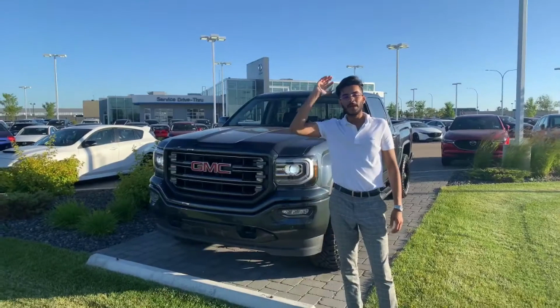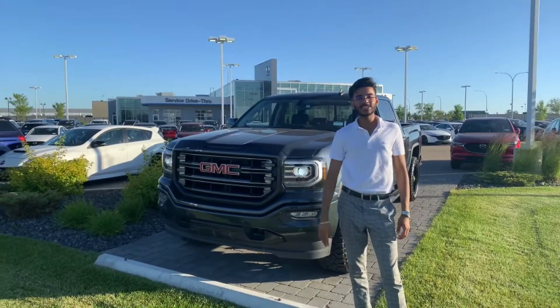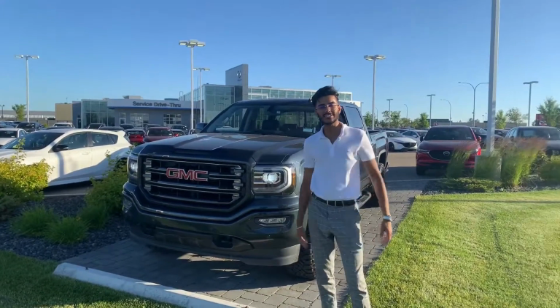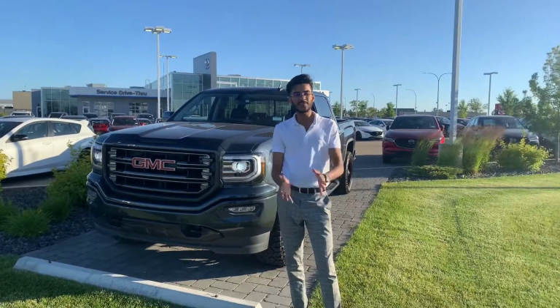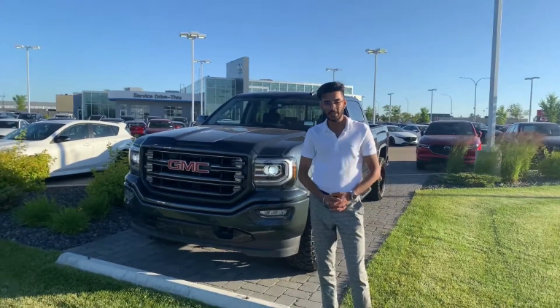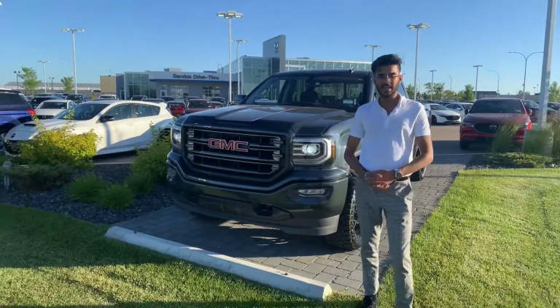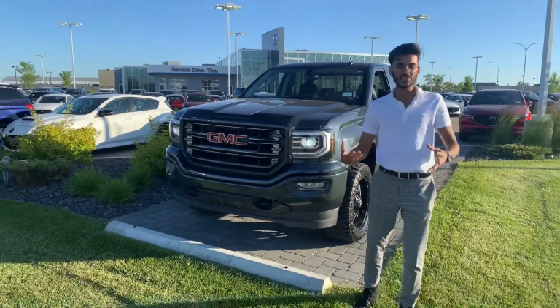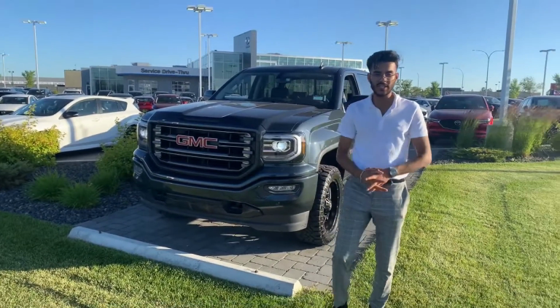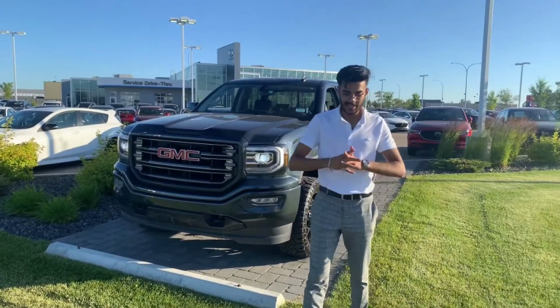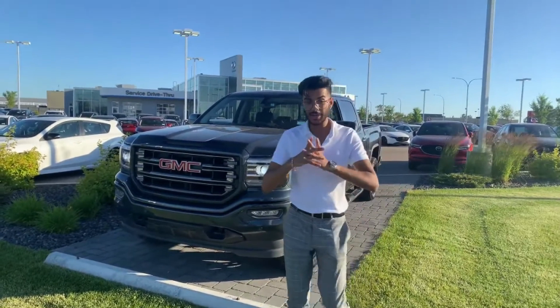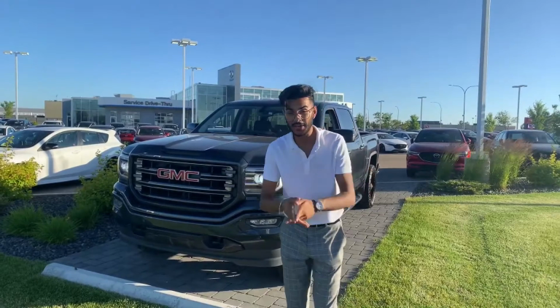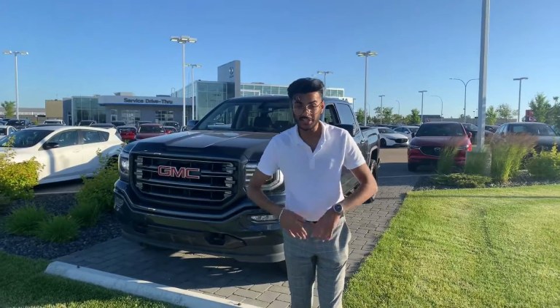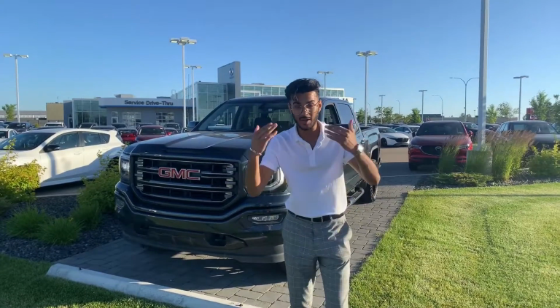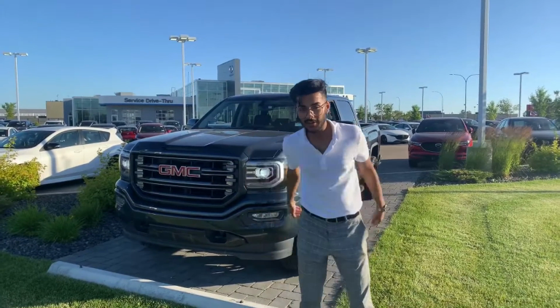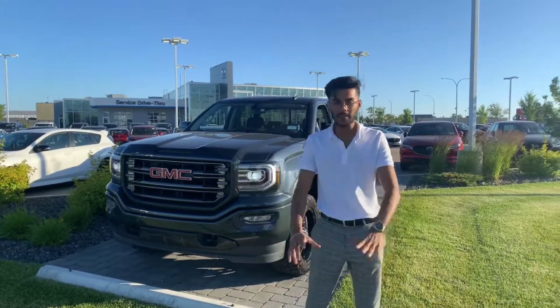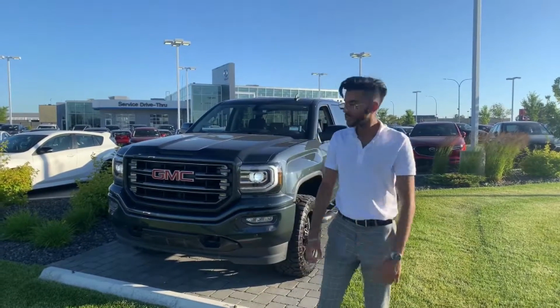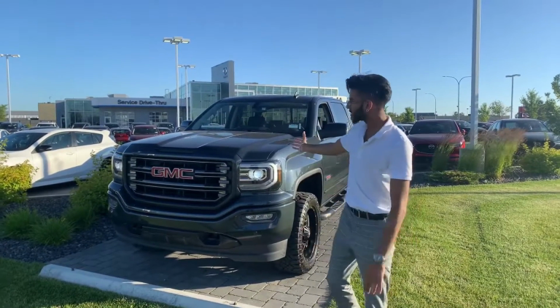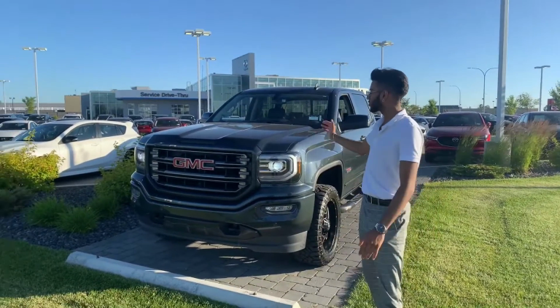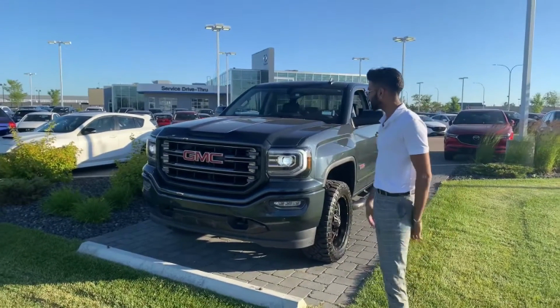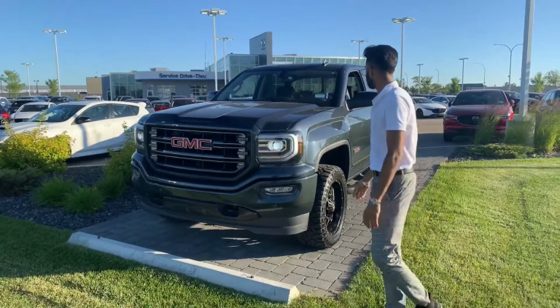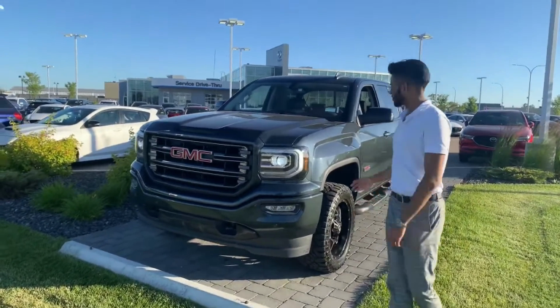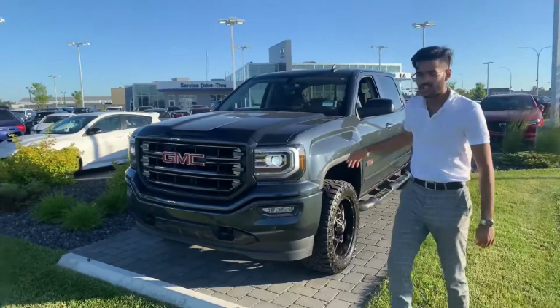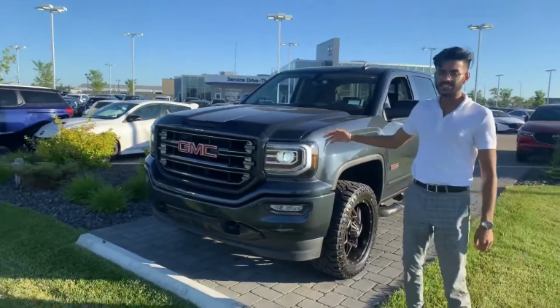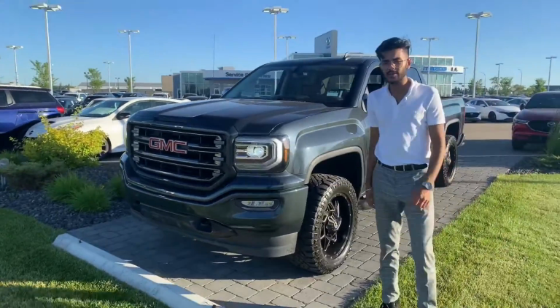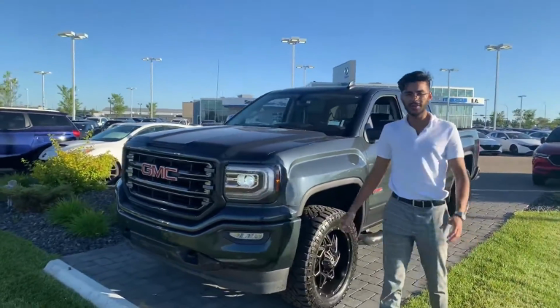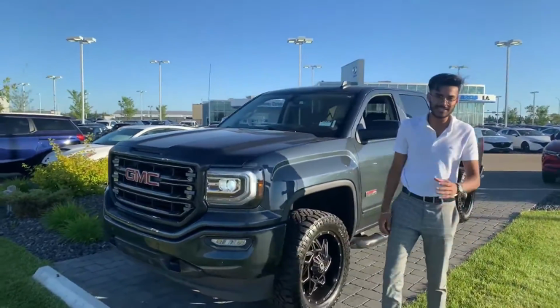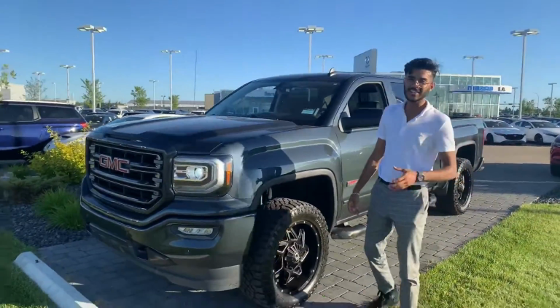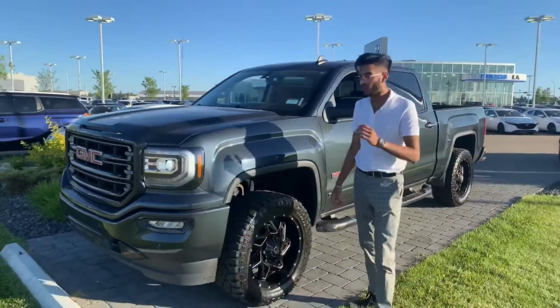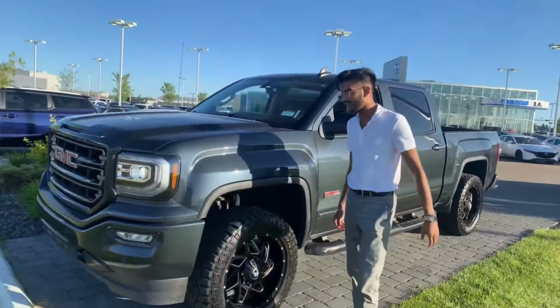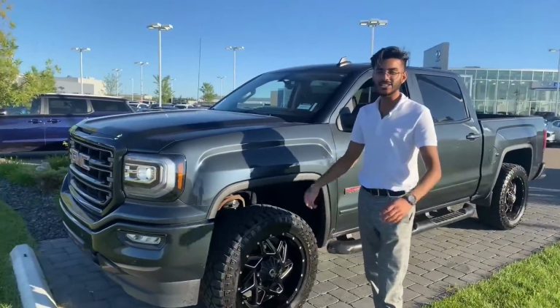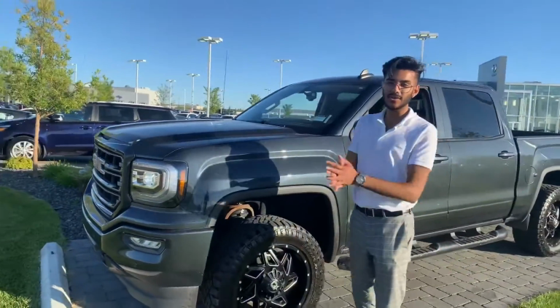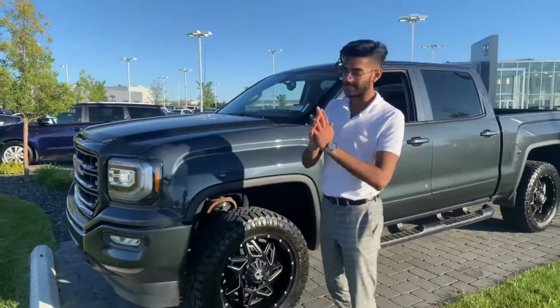Hey there Steven, it's Jazz here from LA Mazda. I apologize for the delay today, it has been a crazy day as you can tell by my hair, but check this out — here's a 2018 GMC Sierra 1500 All-Terrain. This thing is loaded to the T.